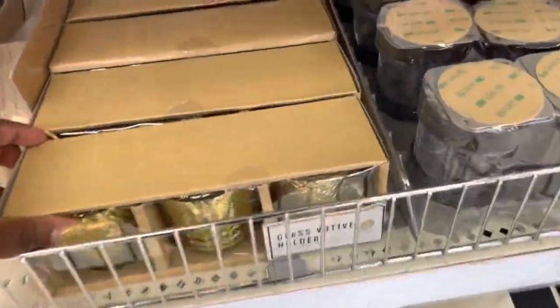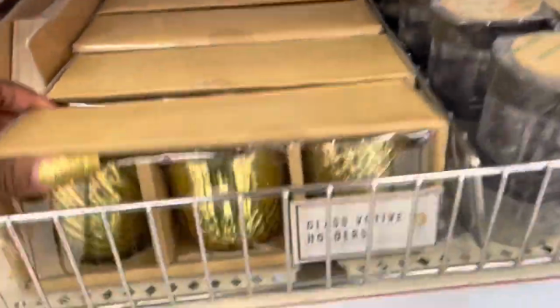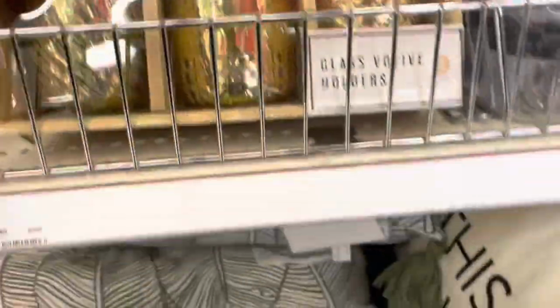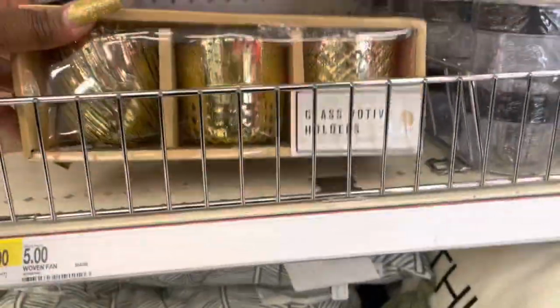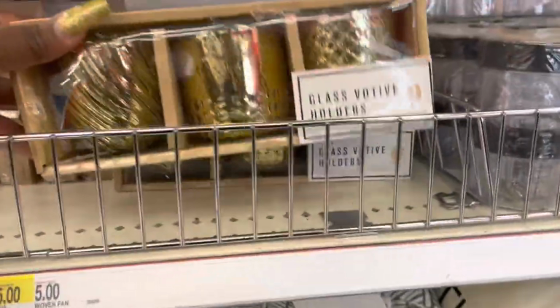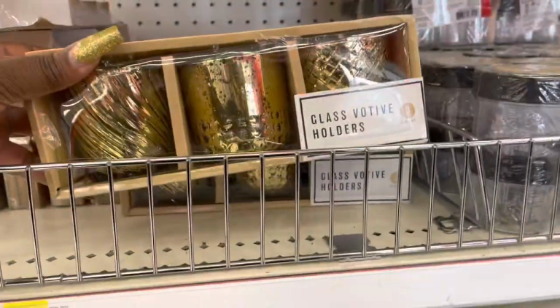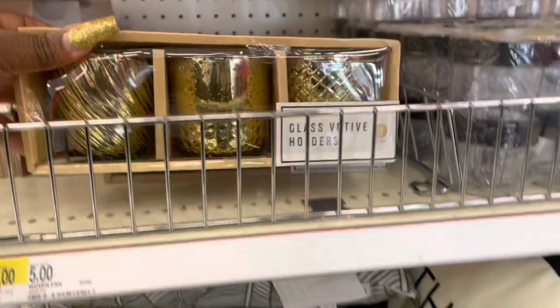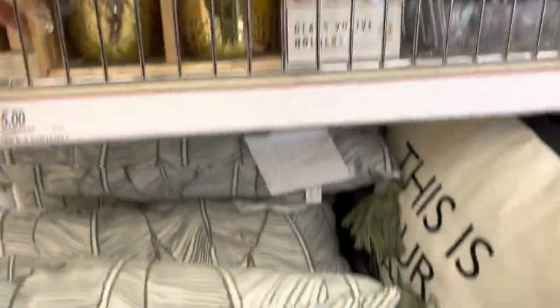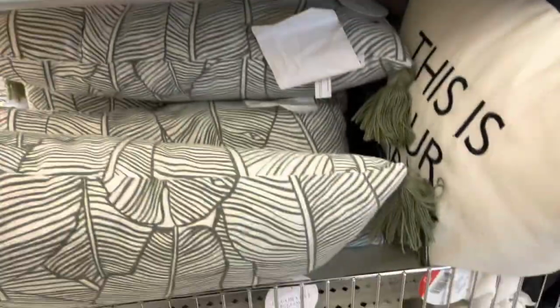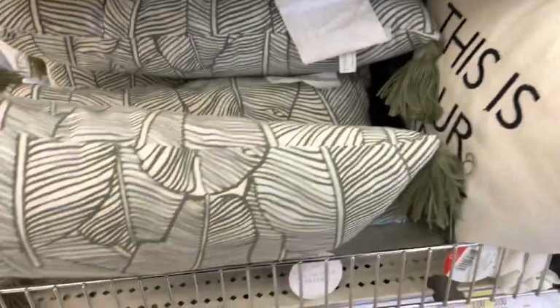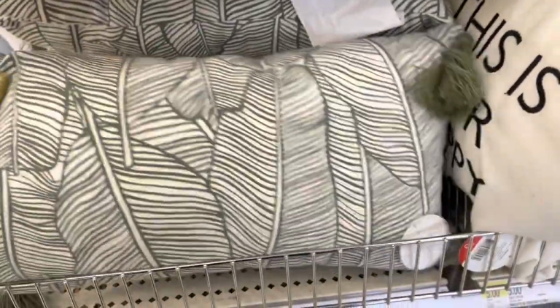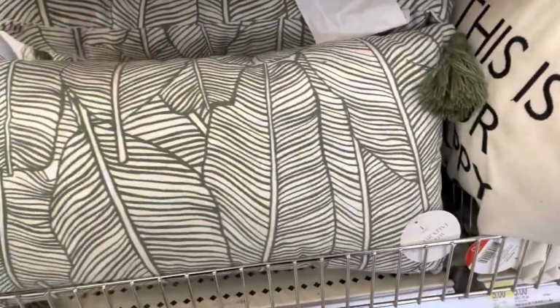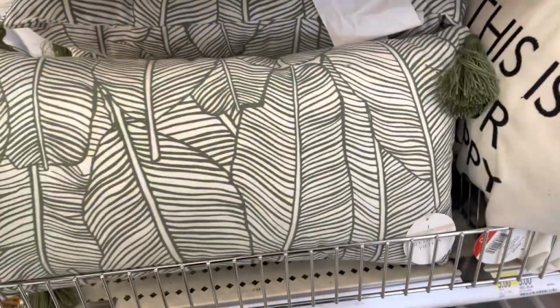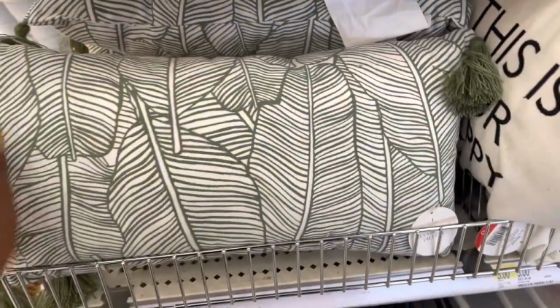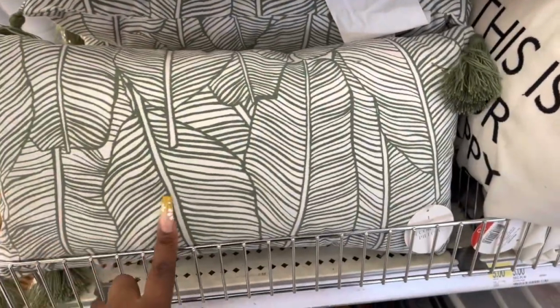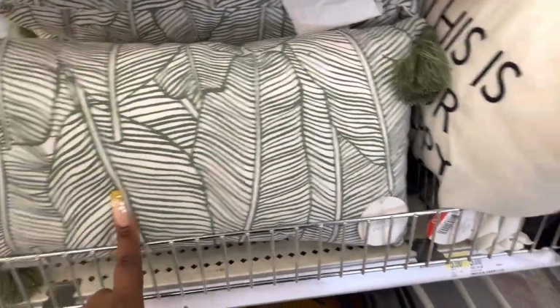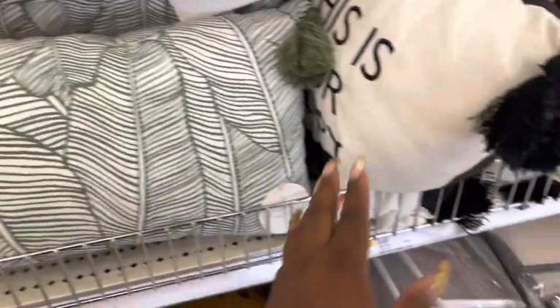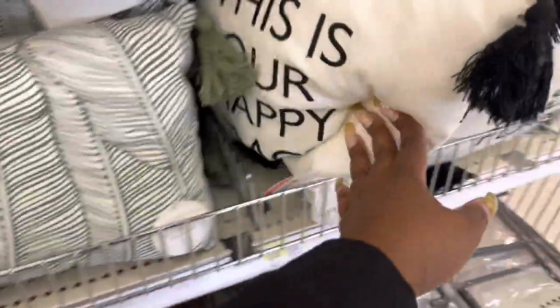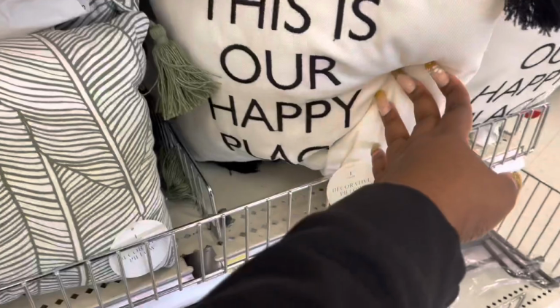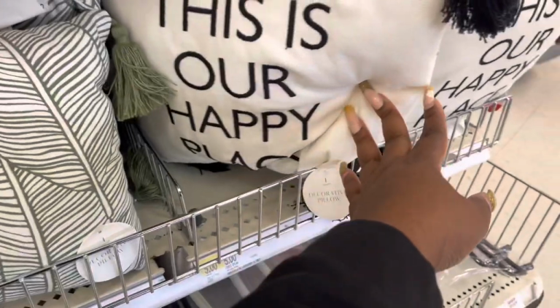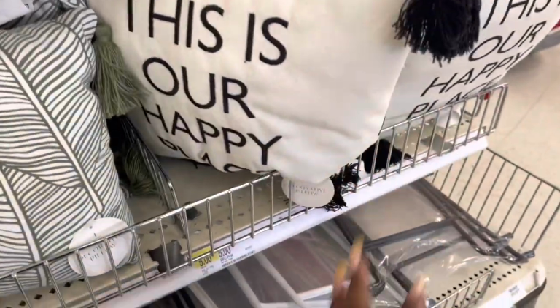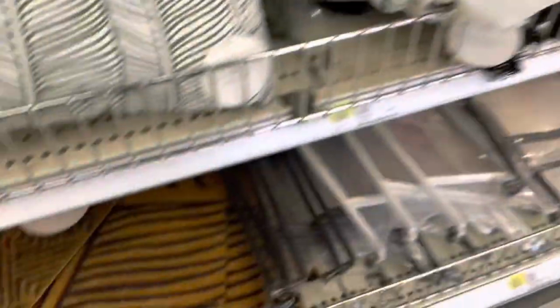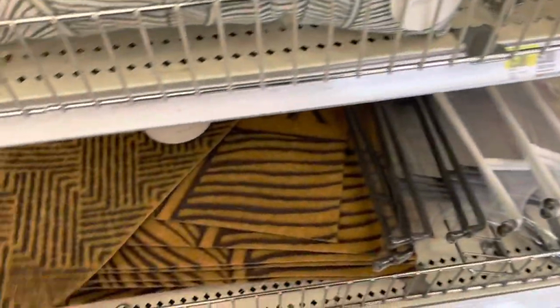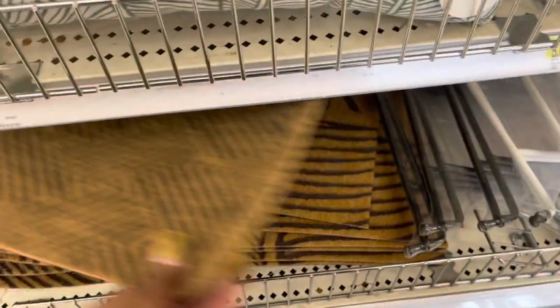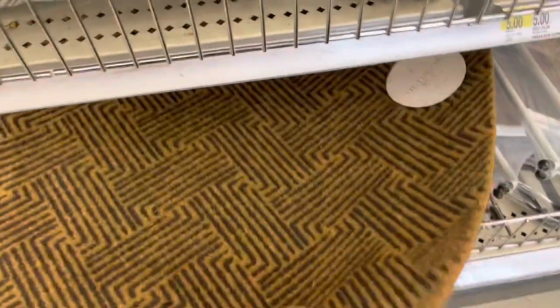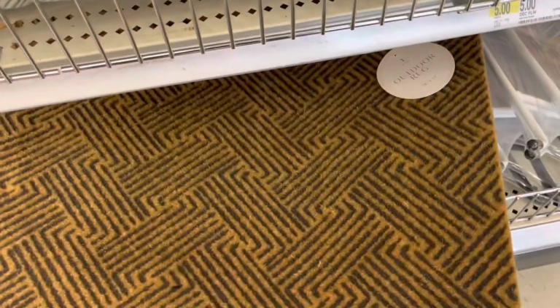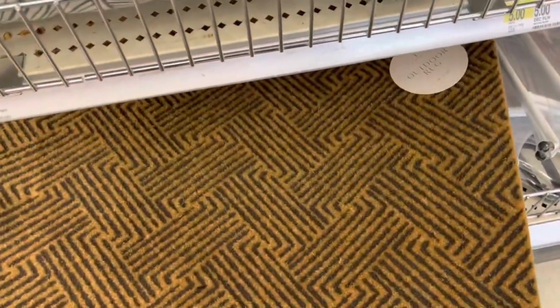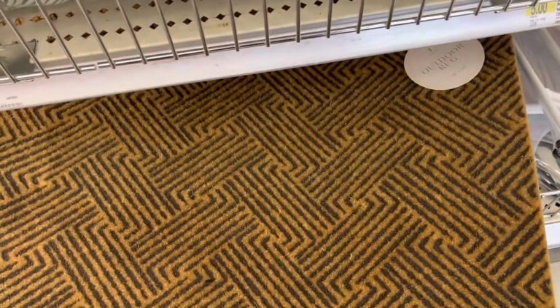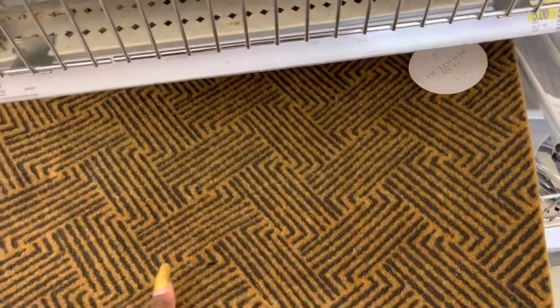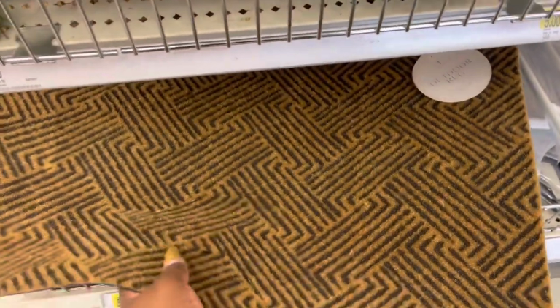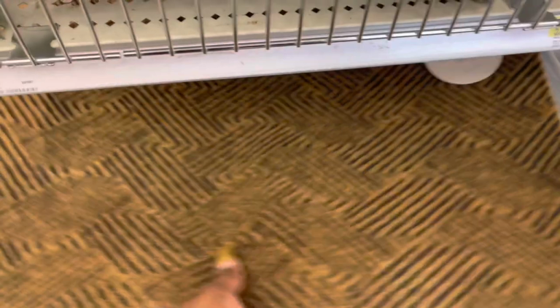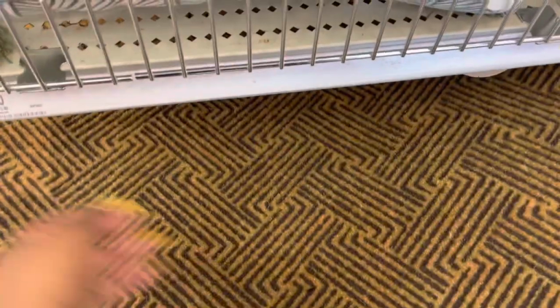These are the glass bowl holders — we saw those already. The pillows are $5. They have the palm trees. This is our happy place. Still have the mats — the outdoor rugs are $5.